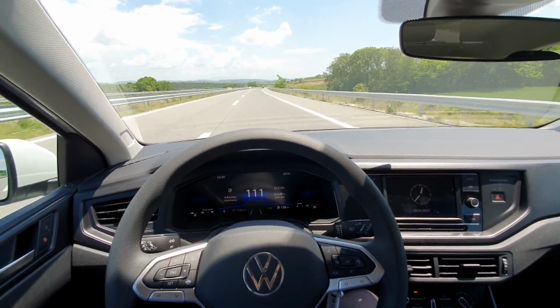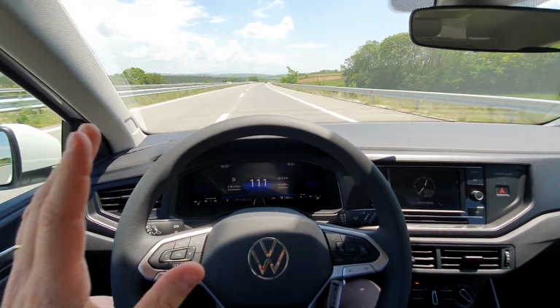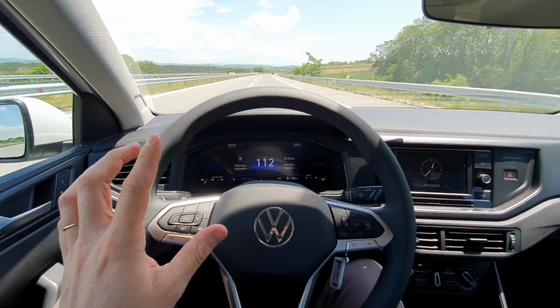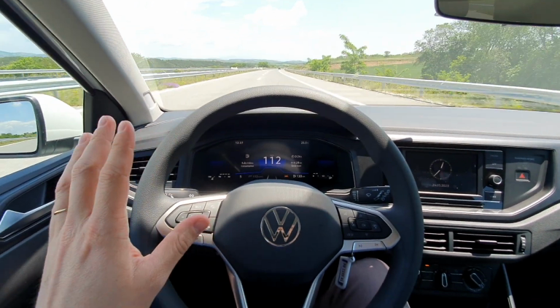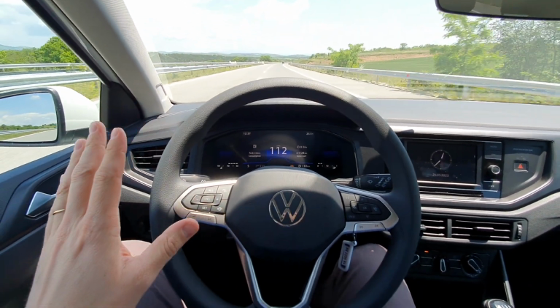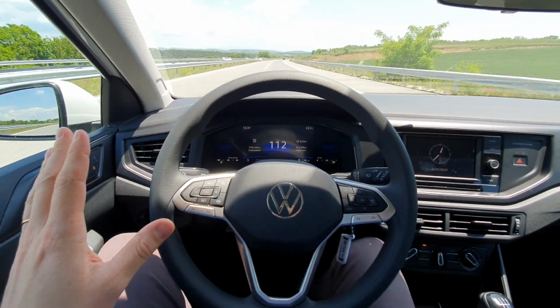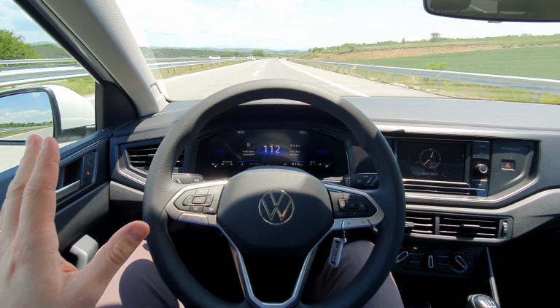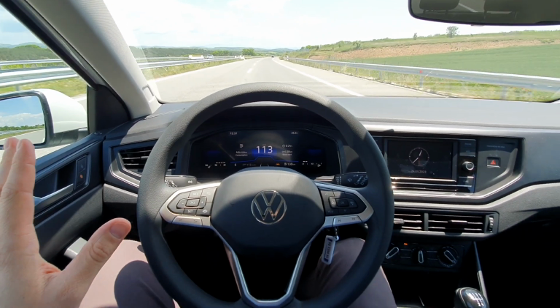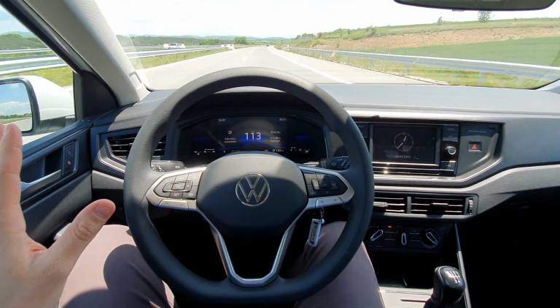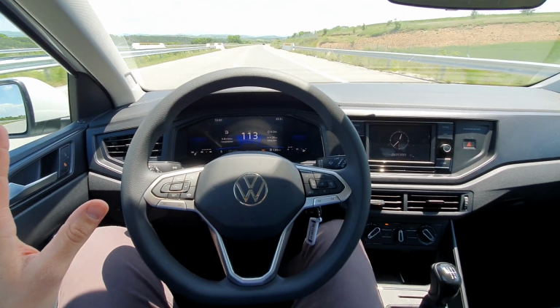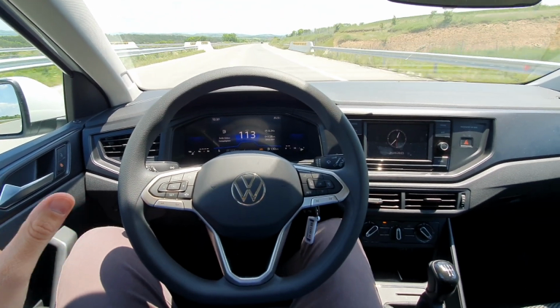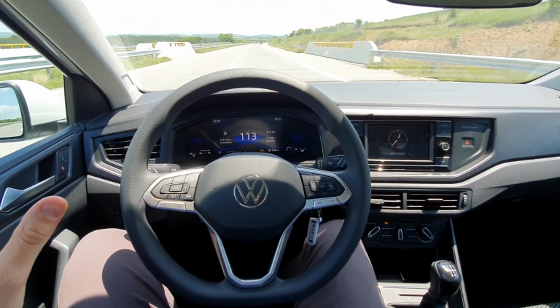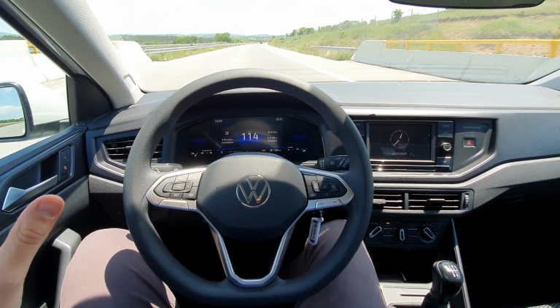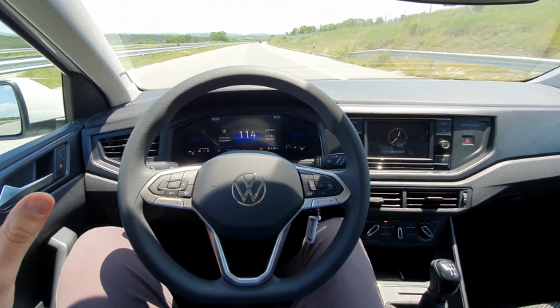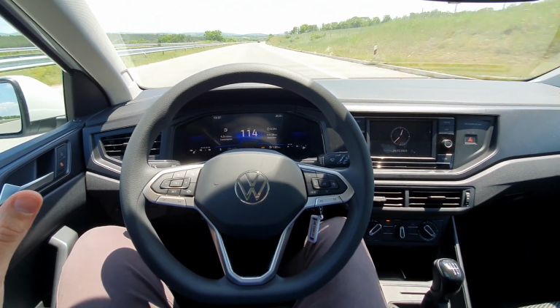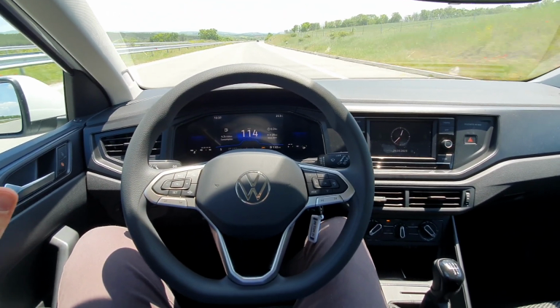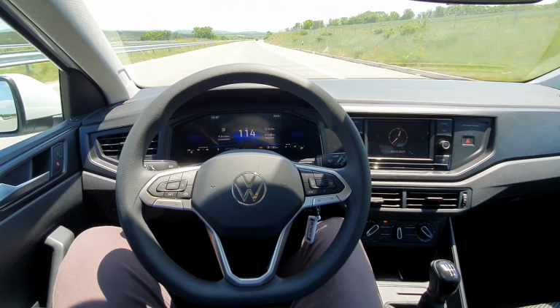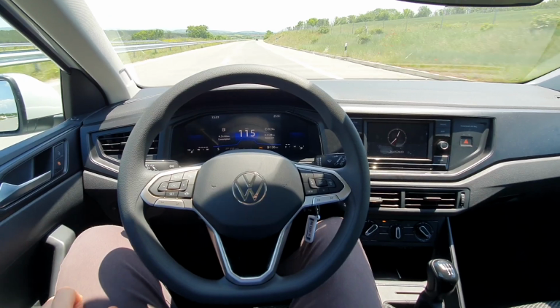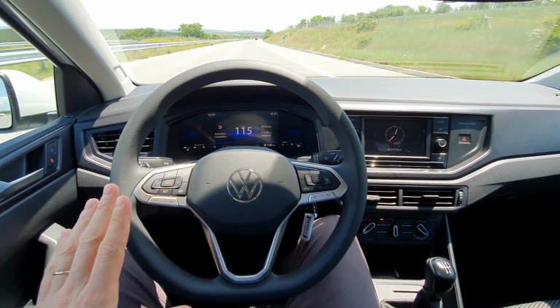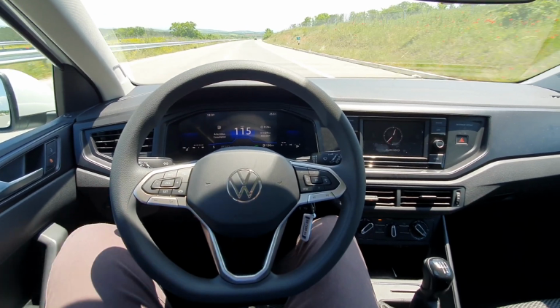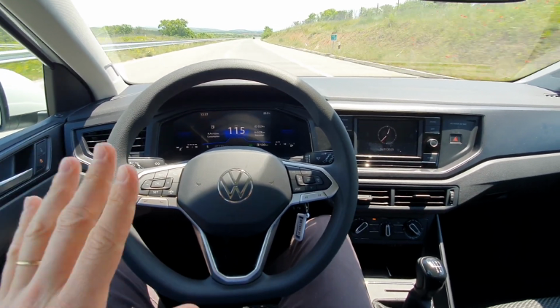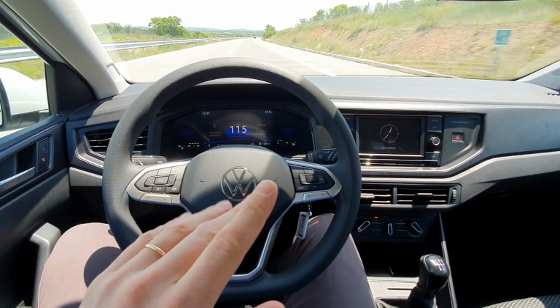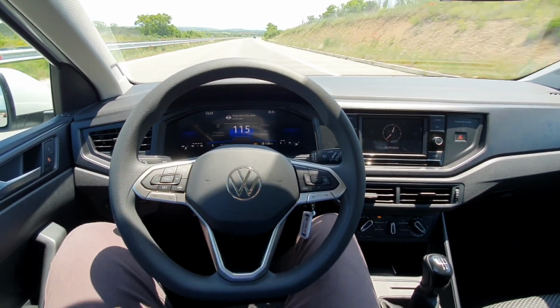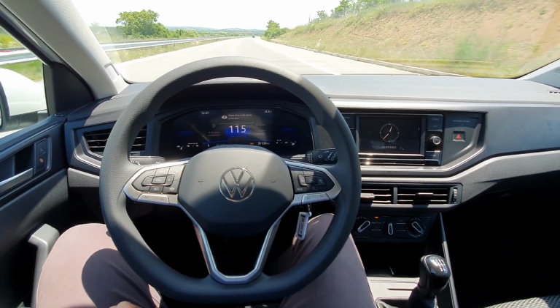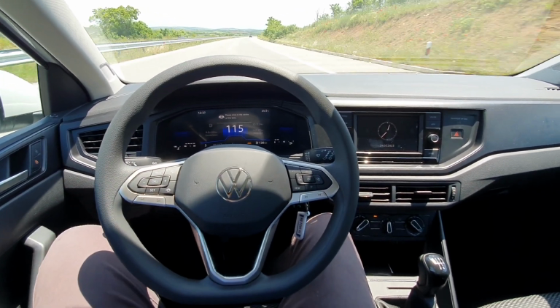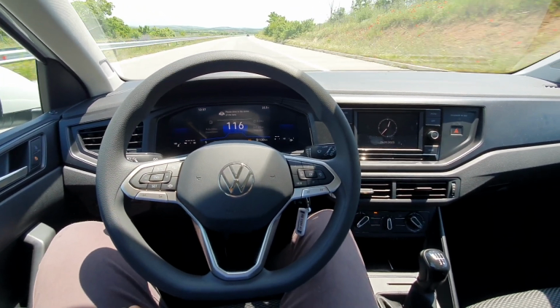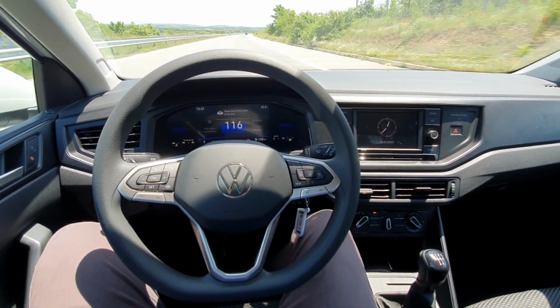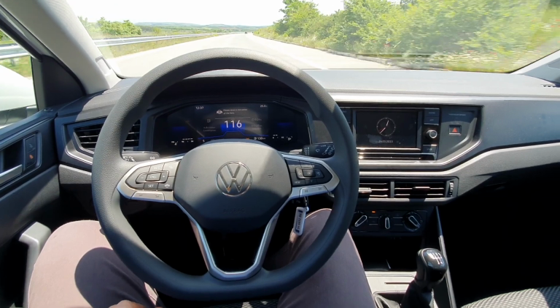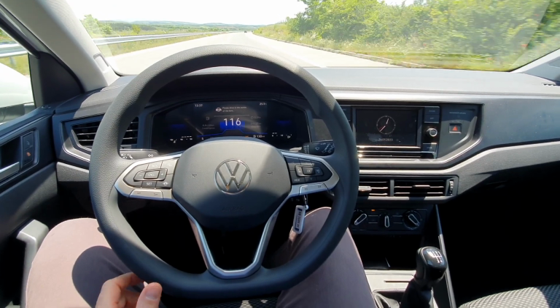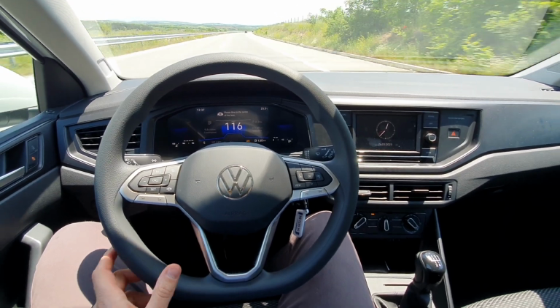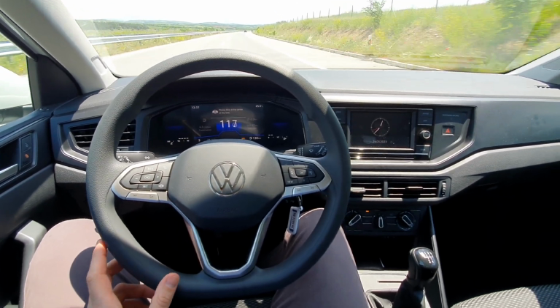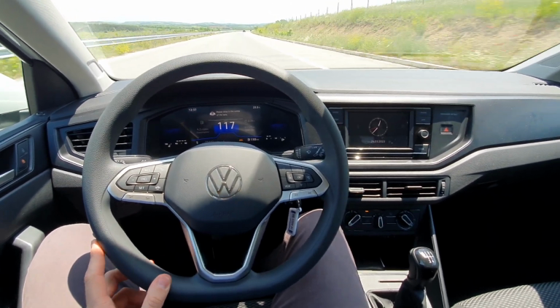I have no hands on the wheel and the car is keeping me in lane. Obviously it does this one or two times, my hand is still nearby, and then it tells you to put your hand back on the steering wheel.